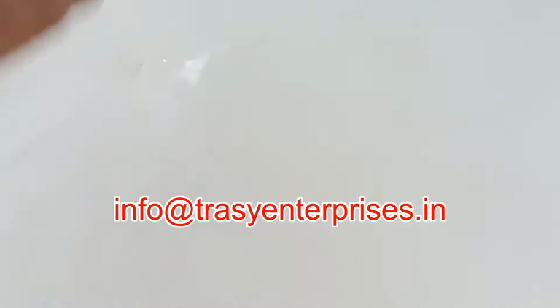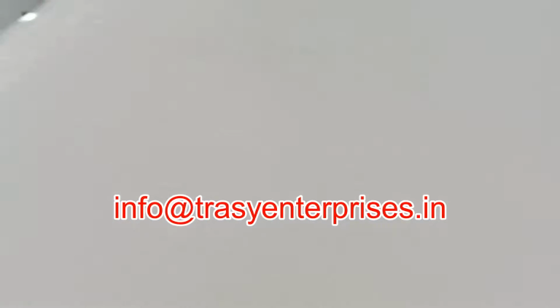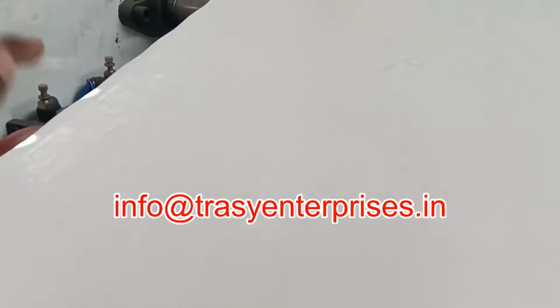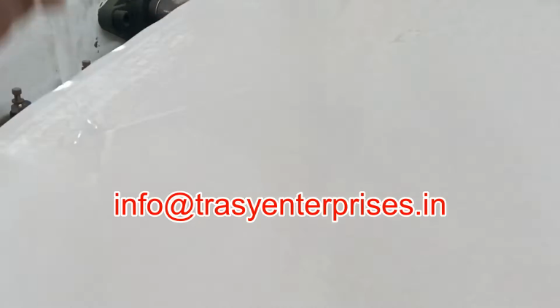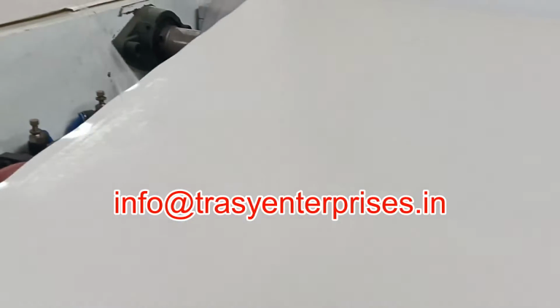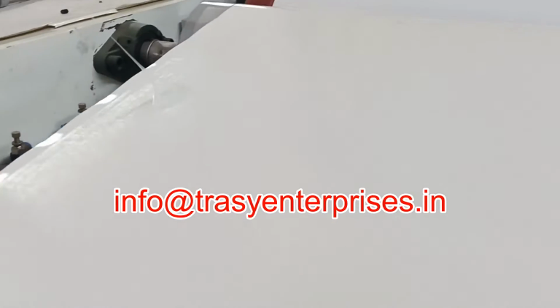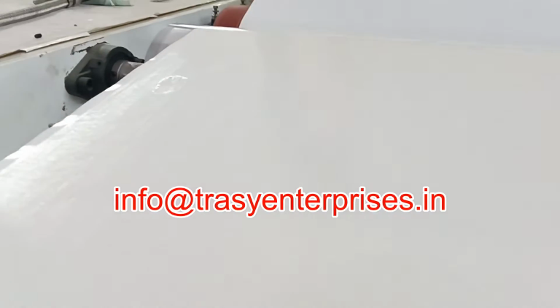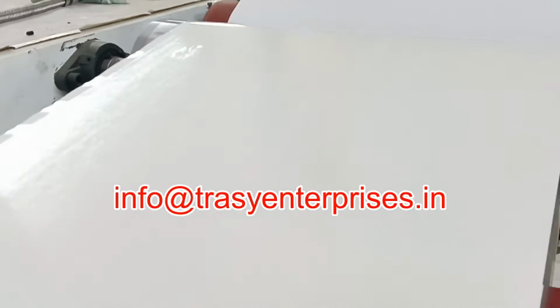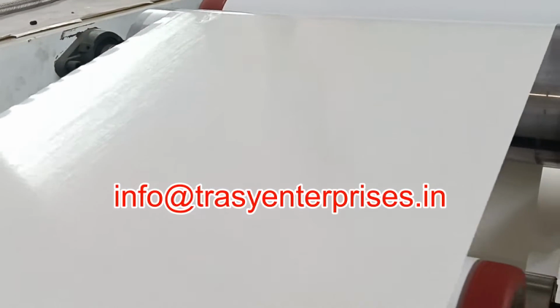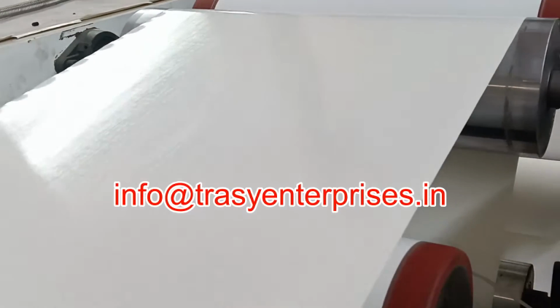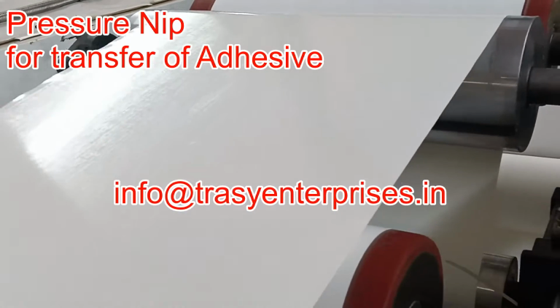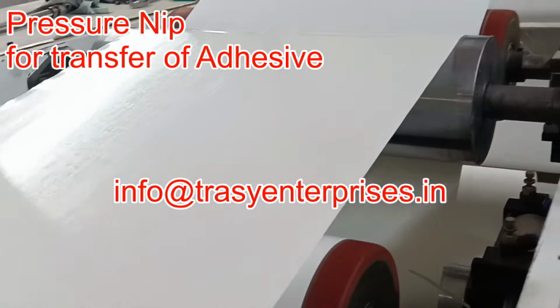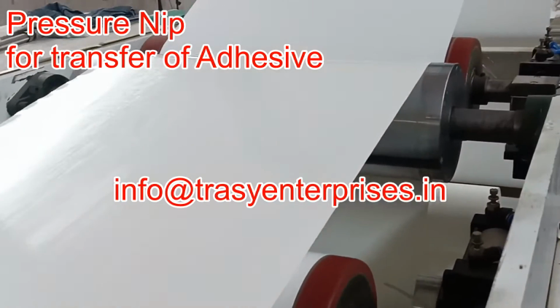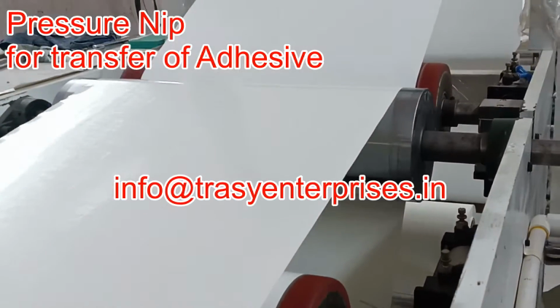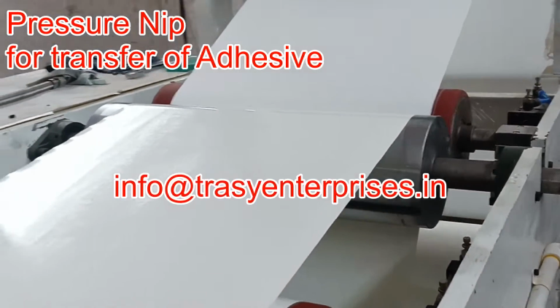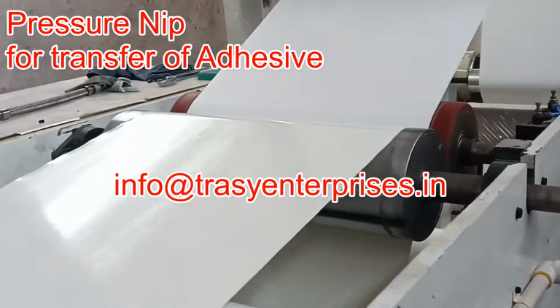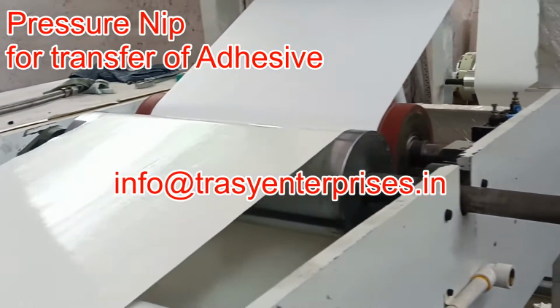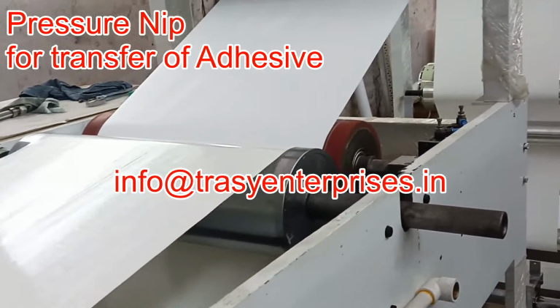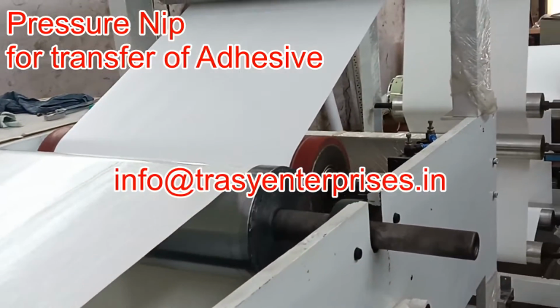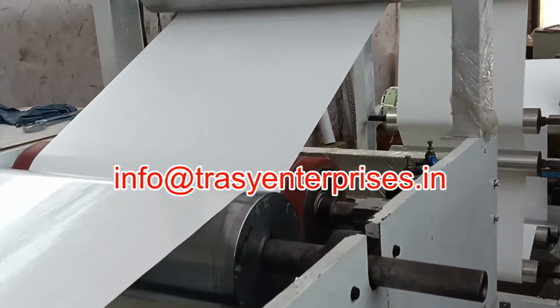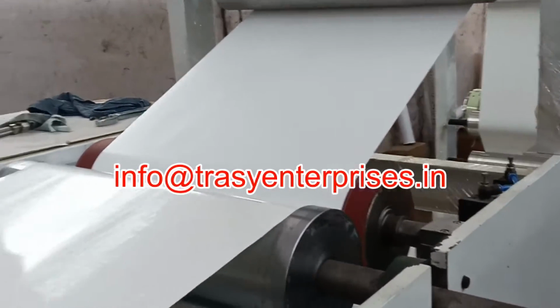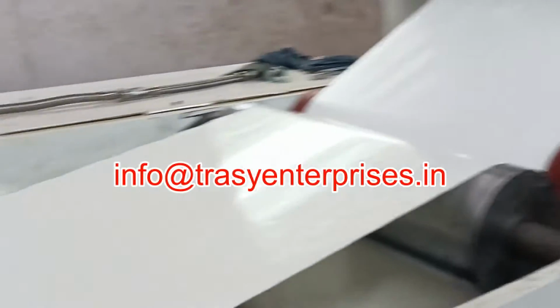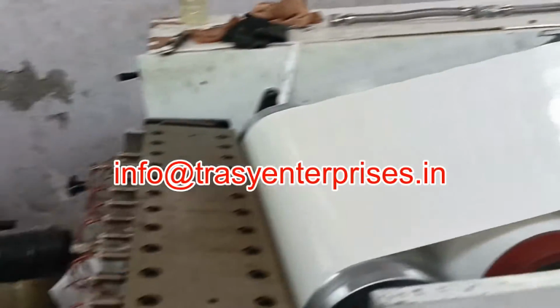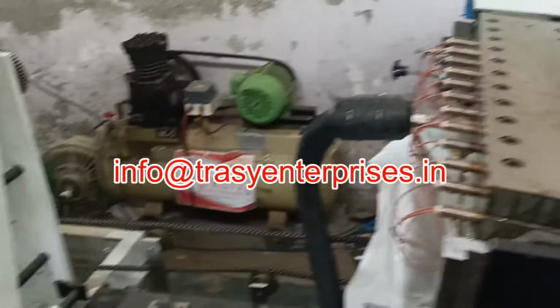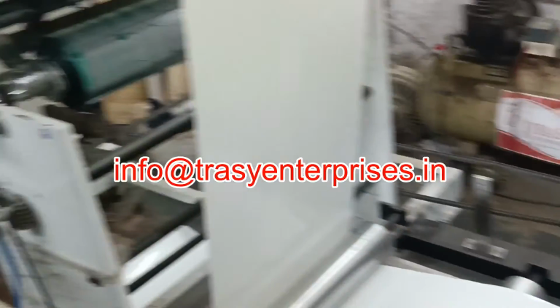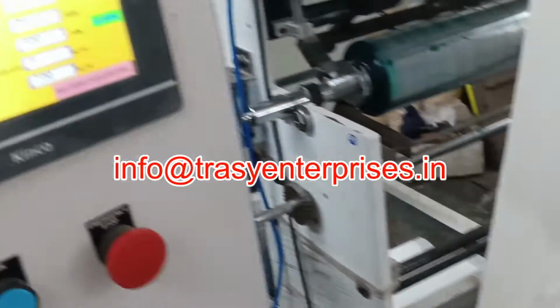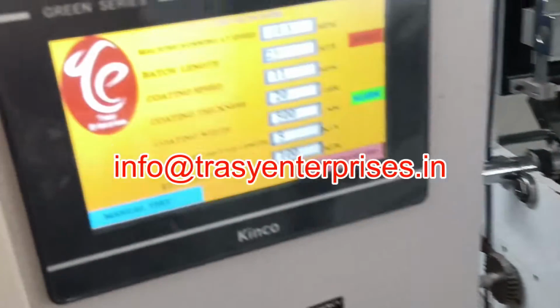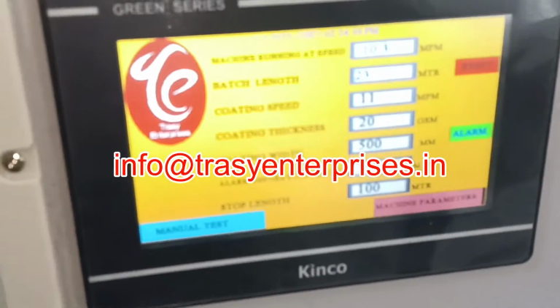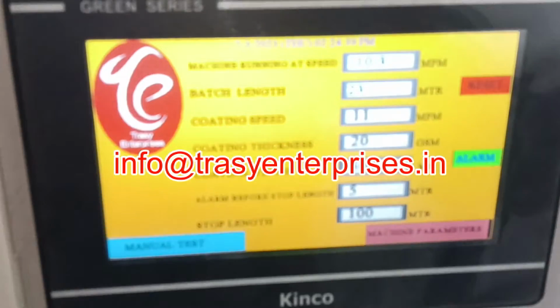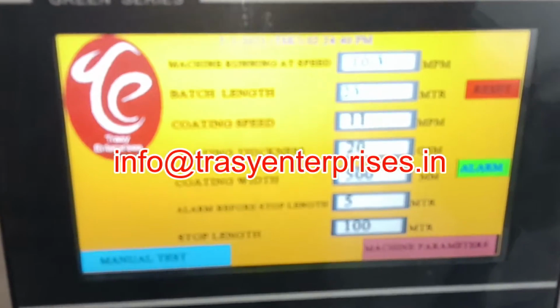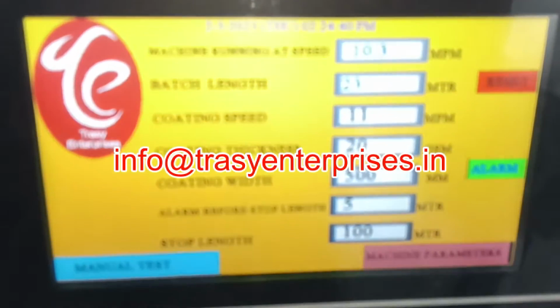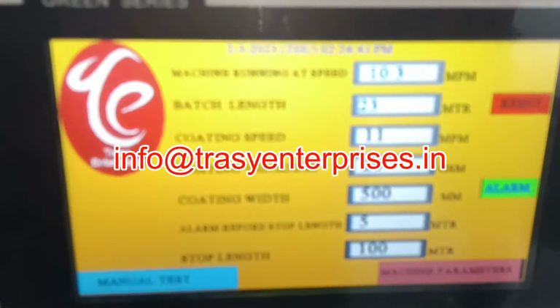The most common BOPP label is white, which is non-toxic, extremely durable, and moisture resistant. The hot melt PSA has a strong permanent bond that sticks well to many surfaces.